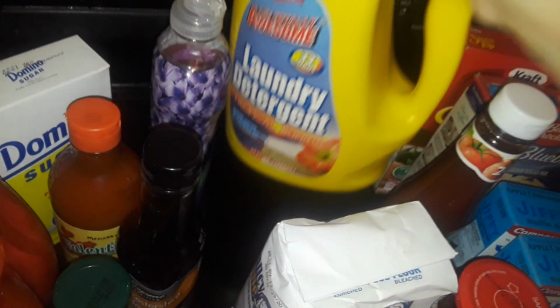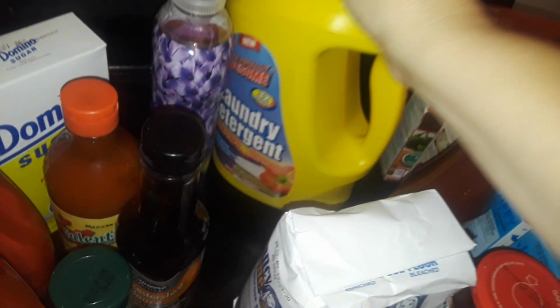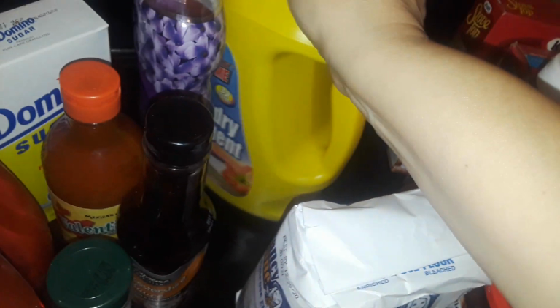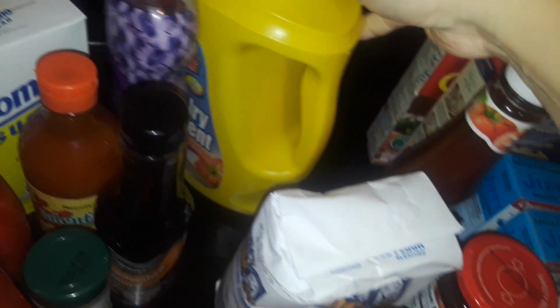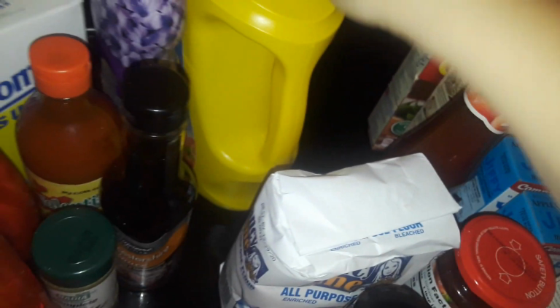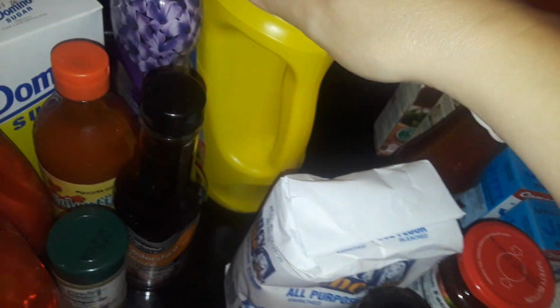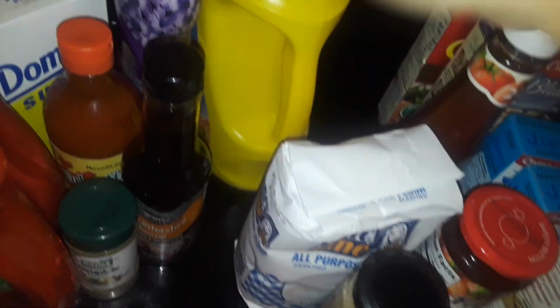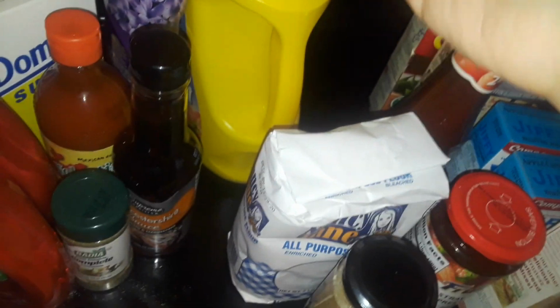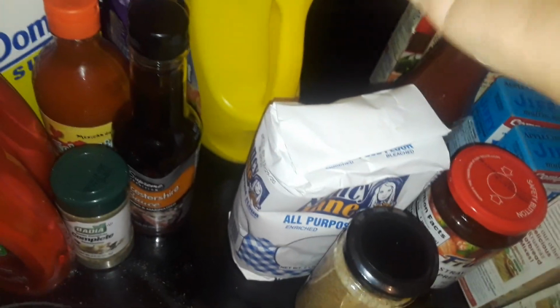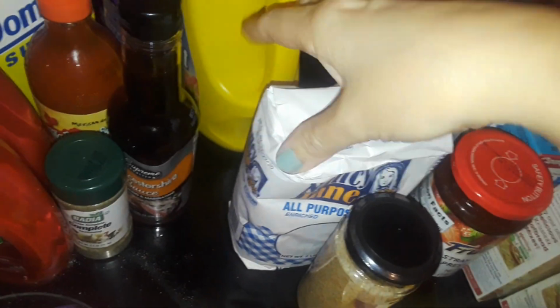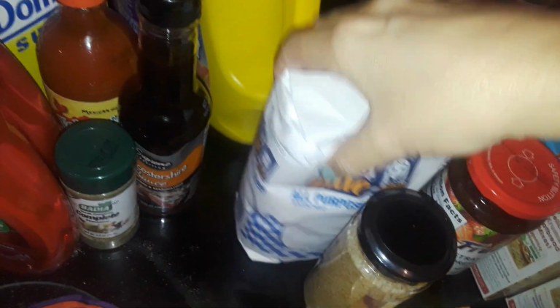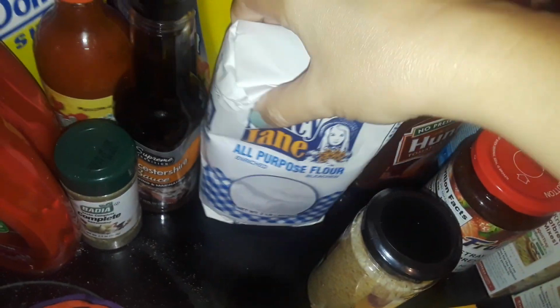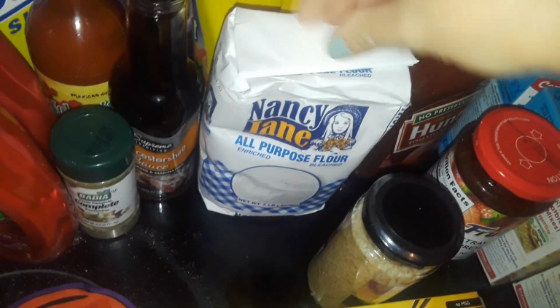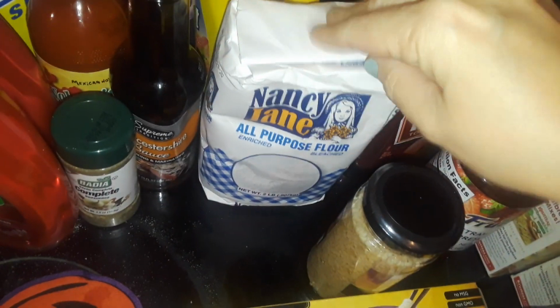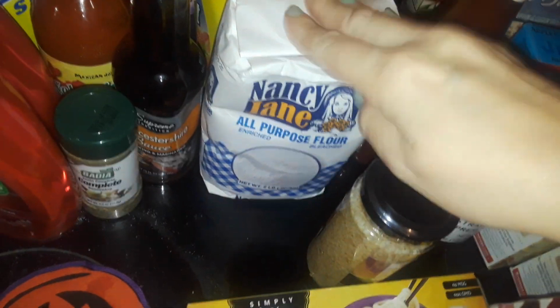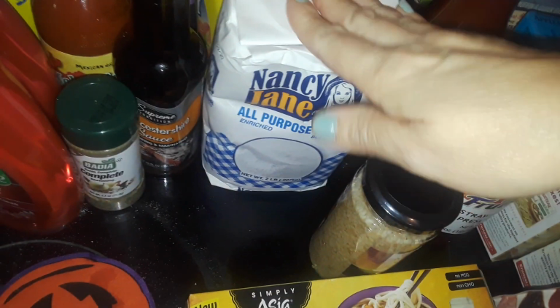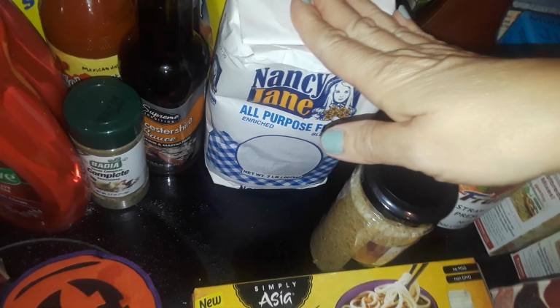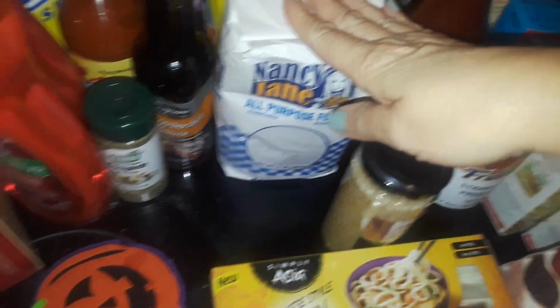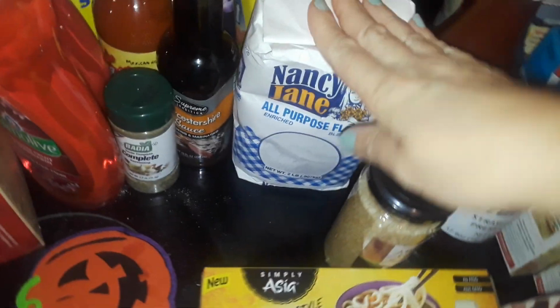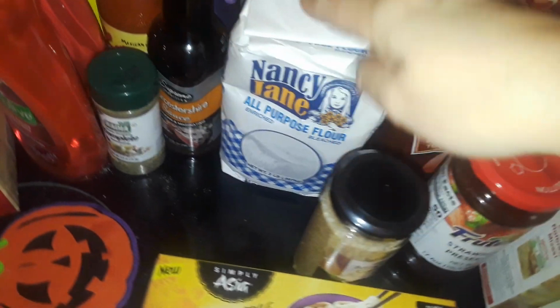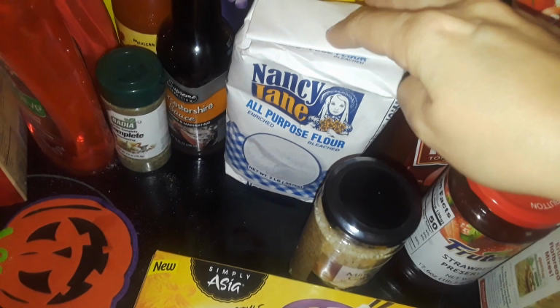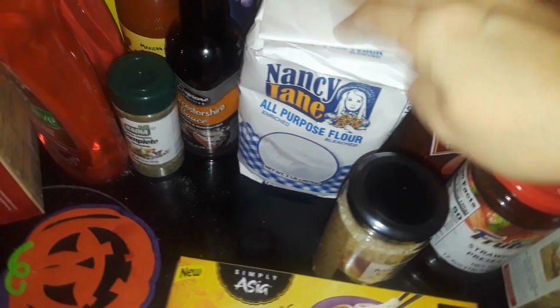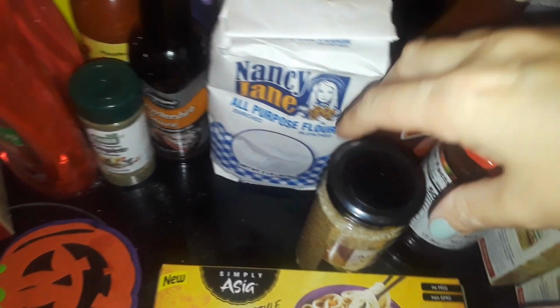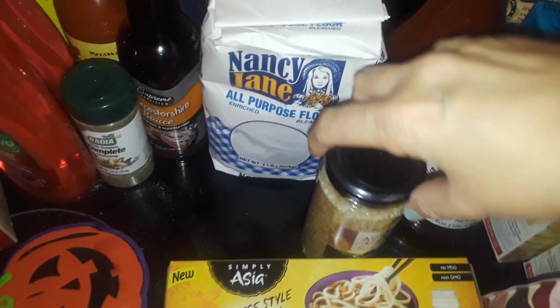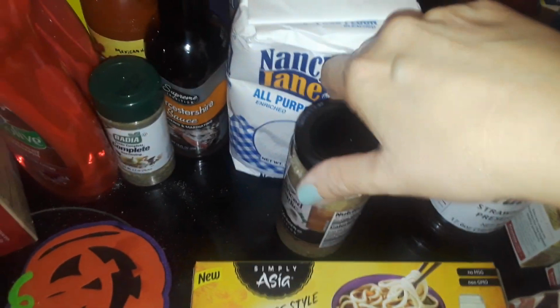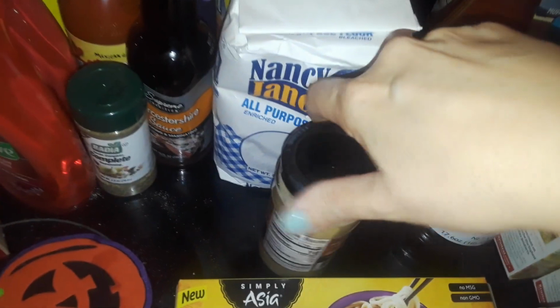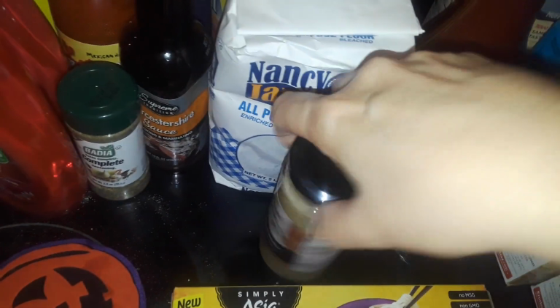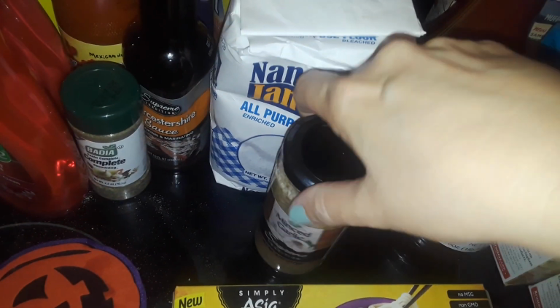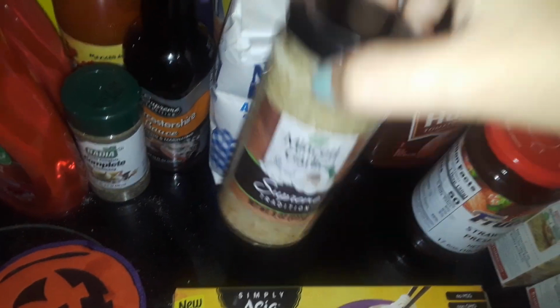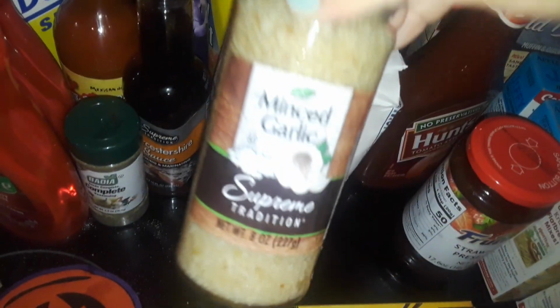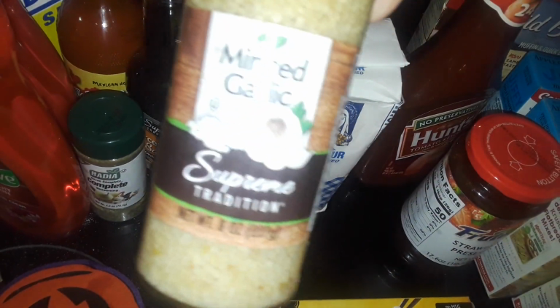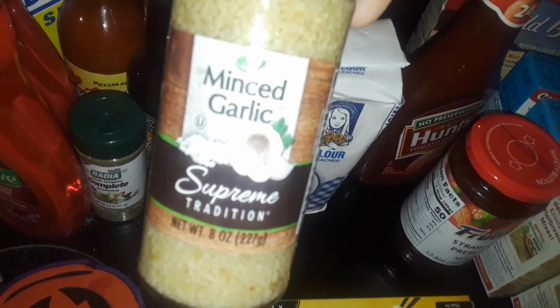I picked up this really big laundry detergent — this is the tropical scent, LA's Totally Awesome. It still does the job, it's a nice big bottle, still great for your clothes — why not? Picked up some more flour because I like to bread my chicken and use it in other recipes.